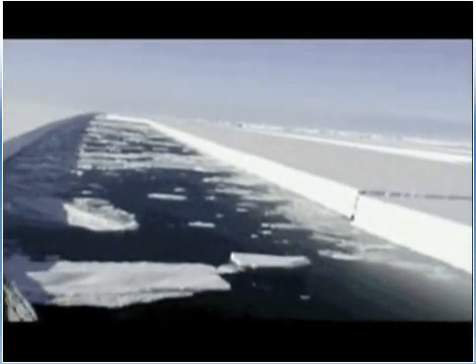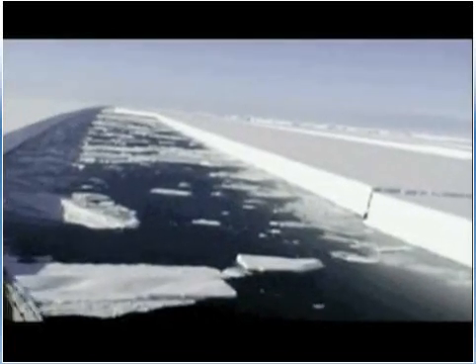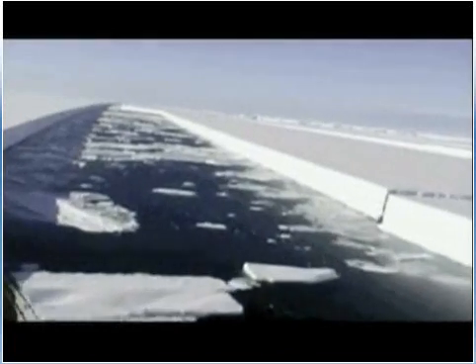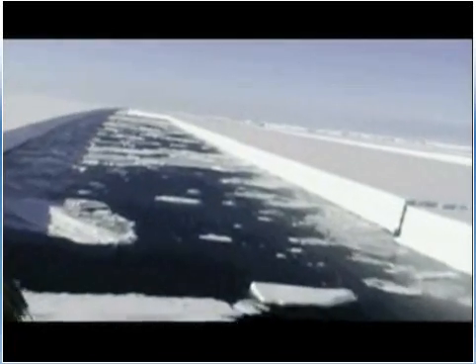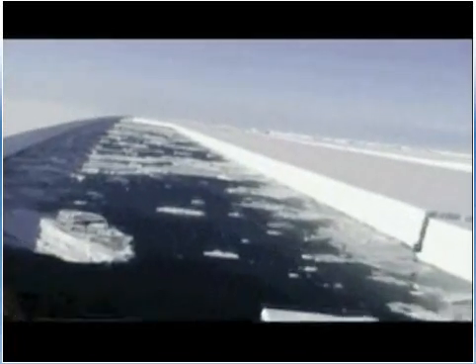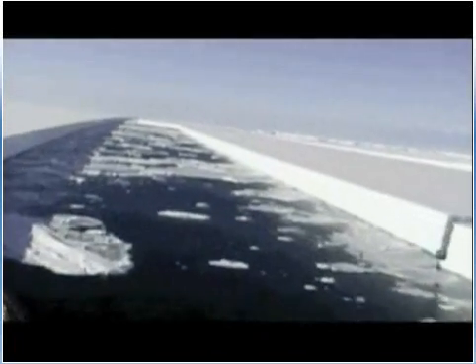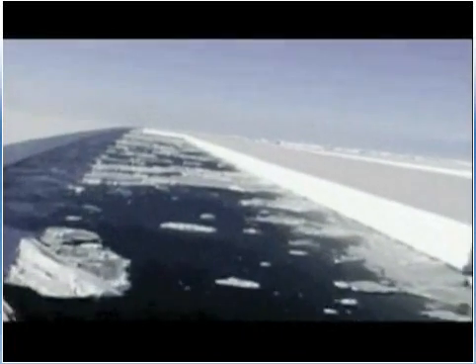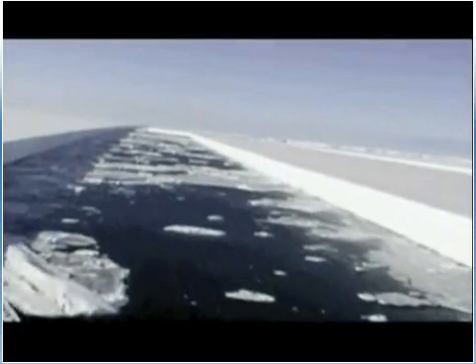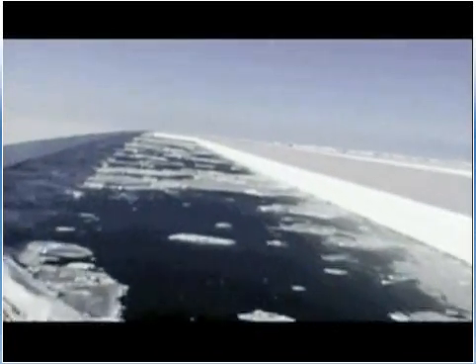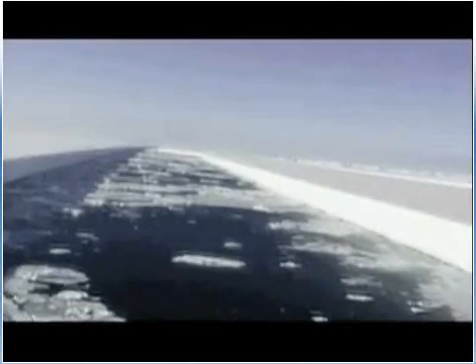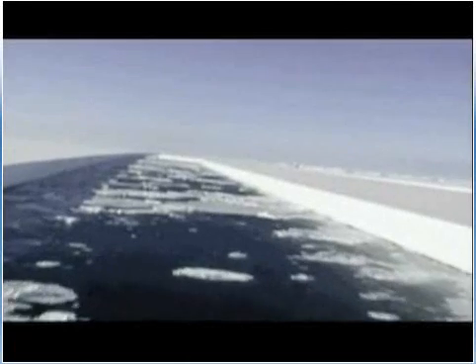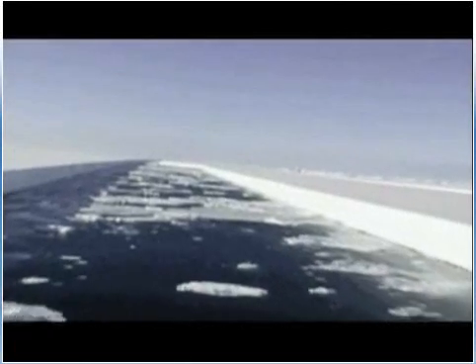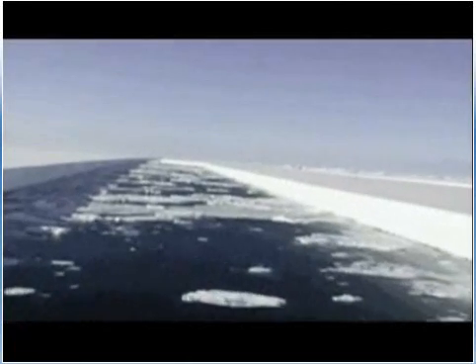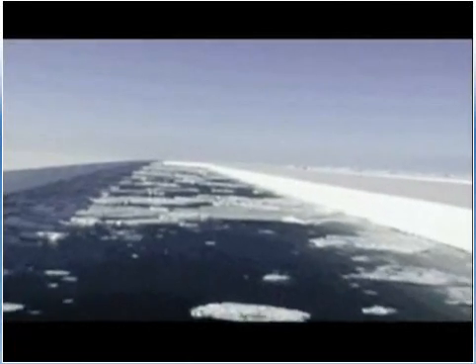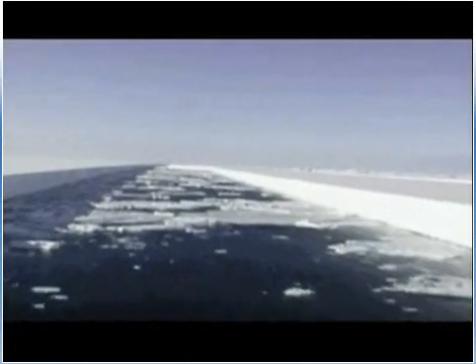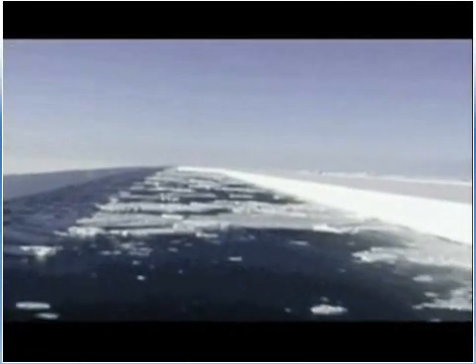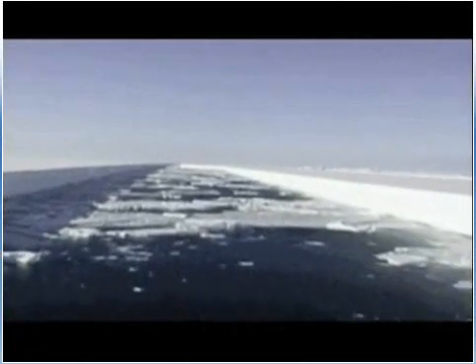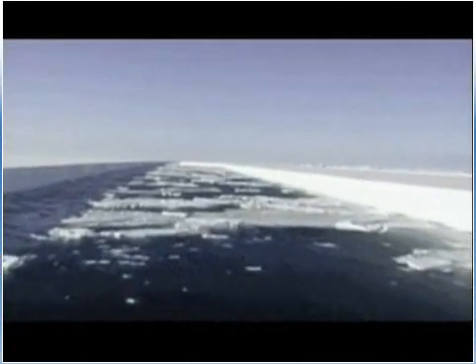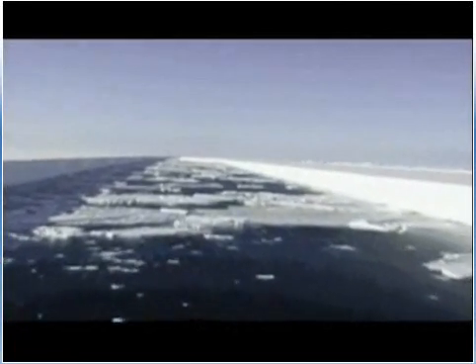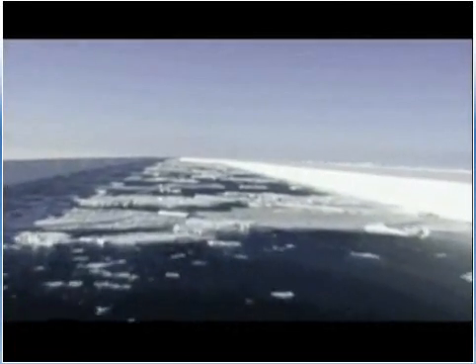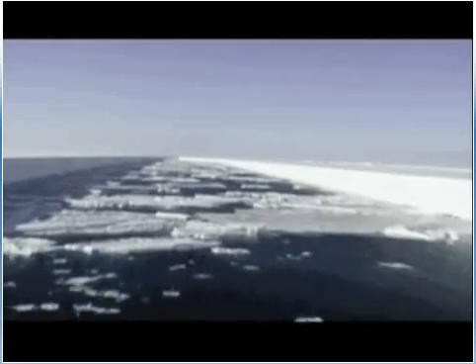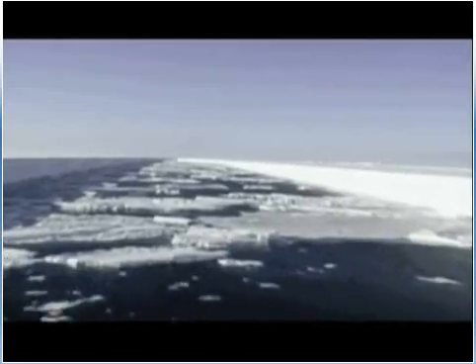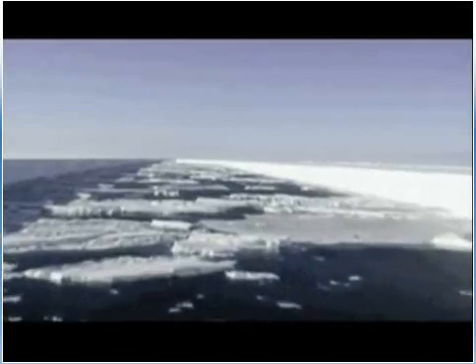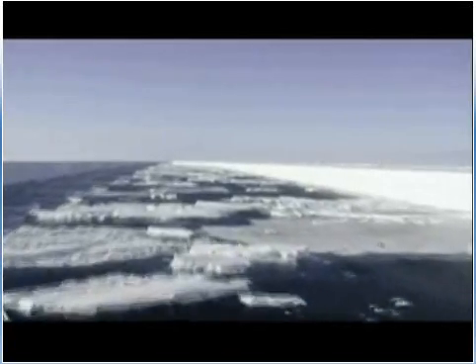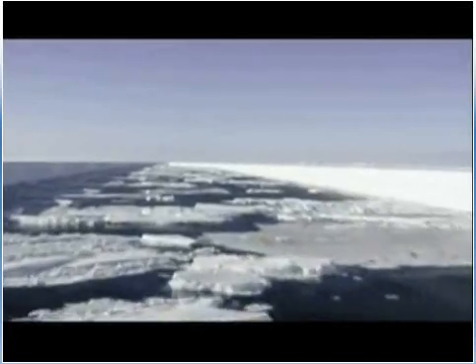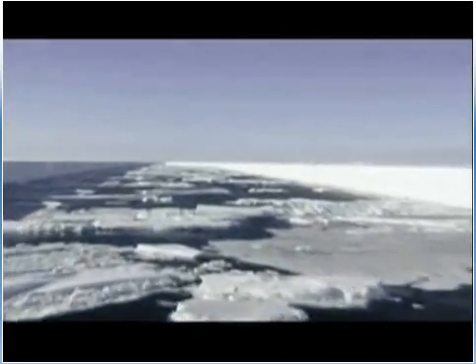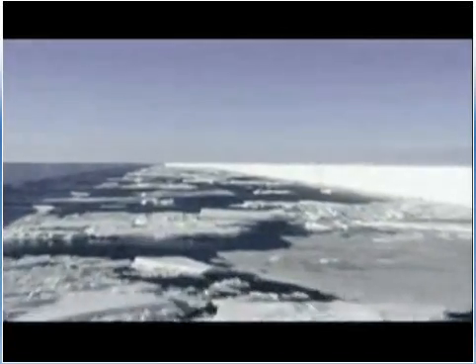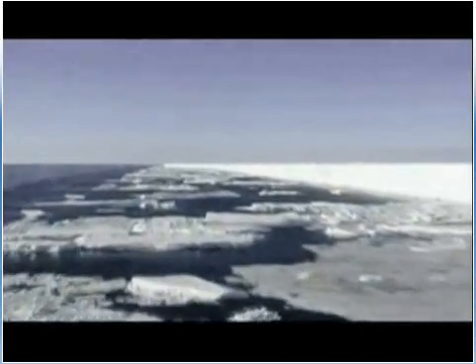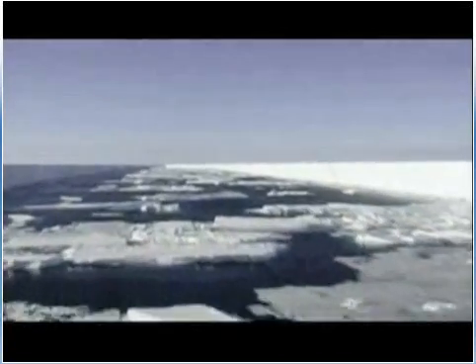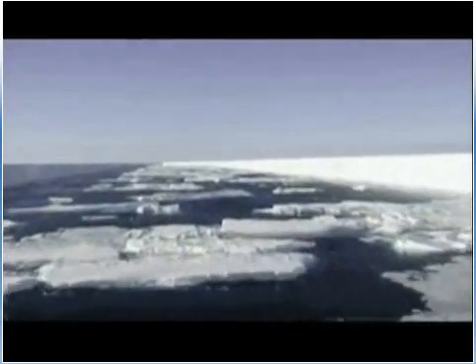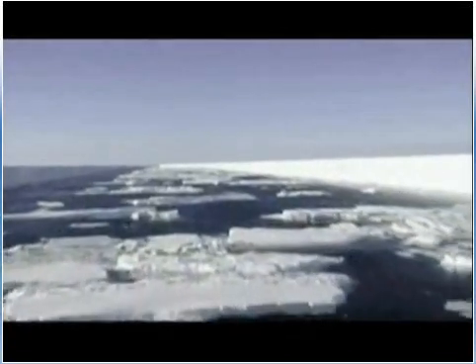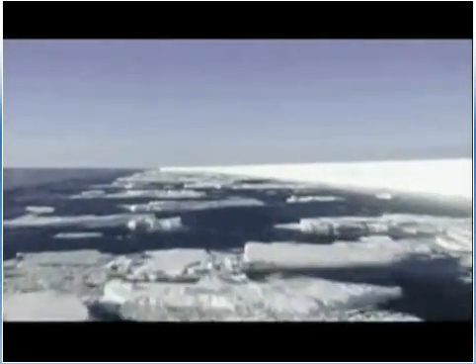But sea ice cover on the whole in the Antarctic has actually increased slightly. The Western Peninsula, which includes the Wilkins Ice Shelf, is where scientists are most concerned about glacial ice melt triggering sea level rise.